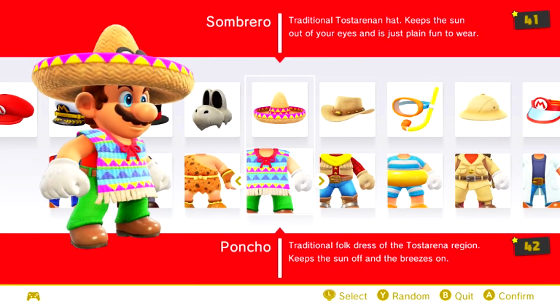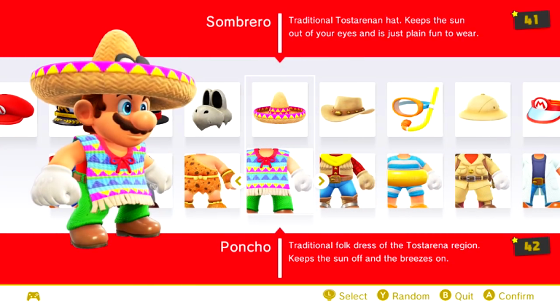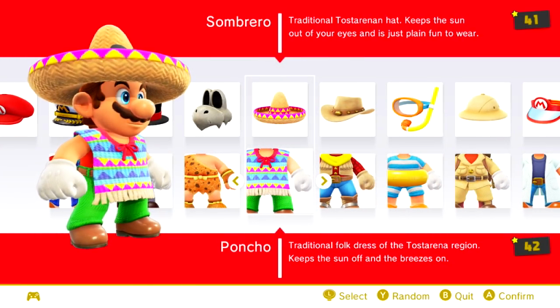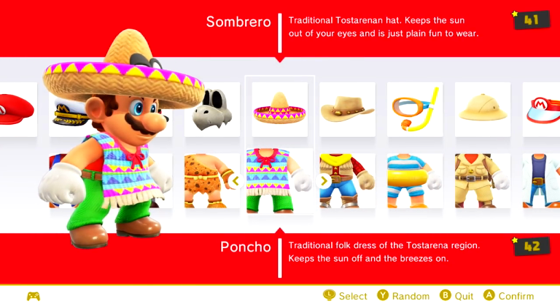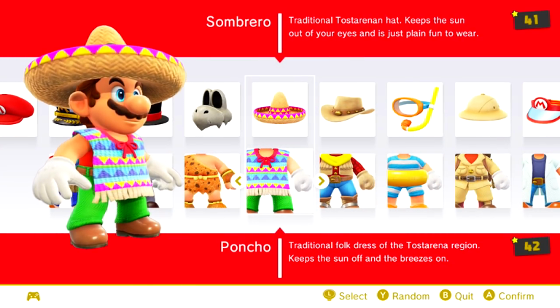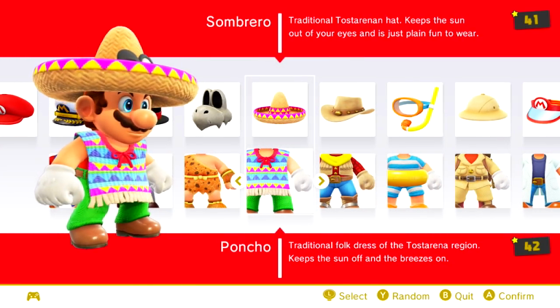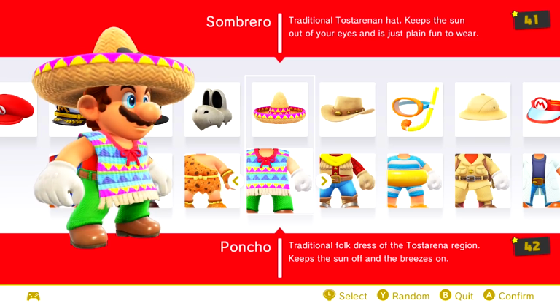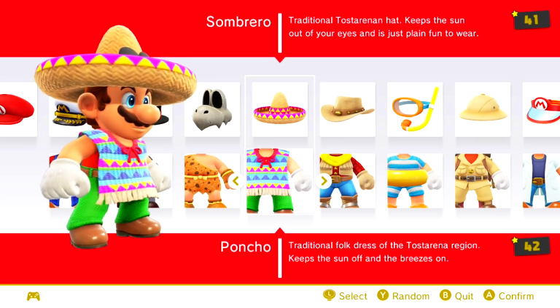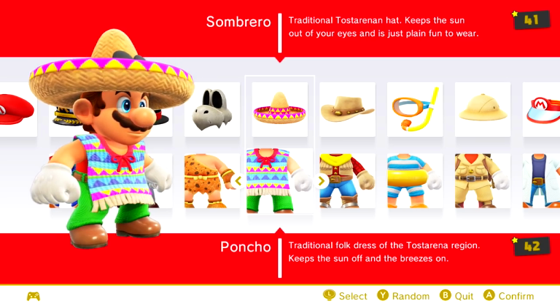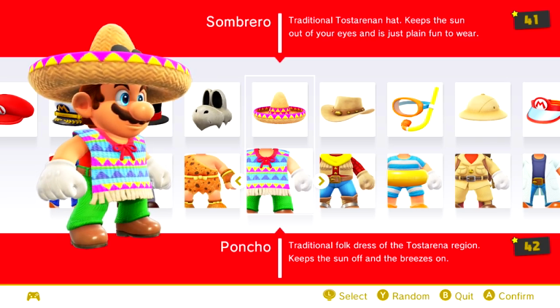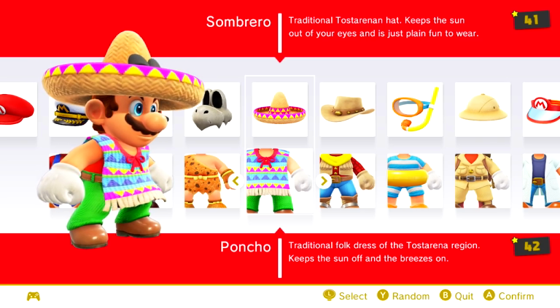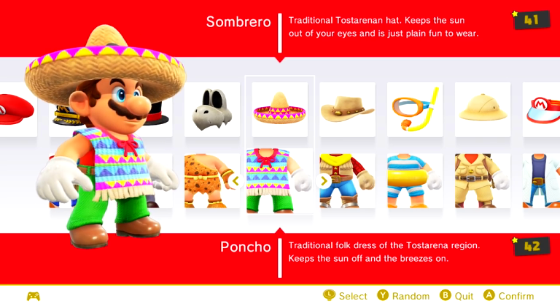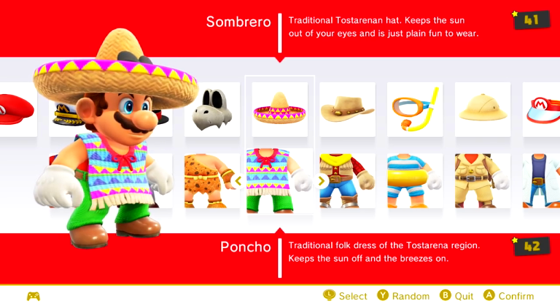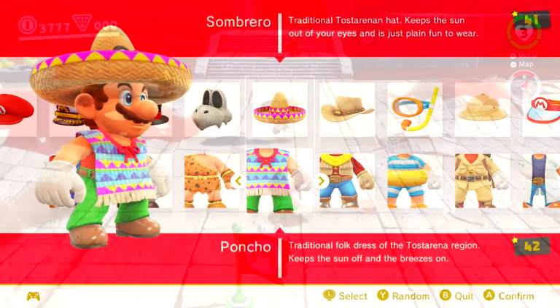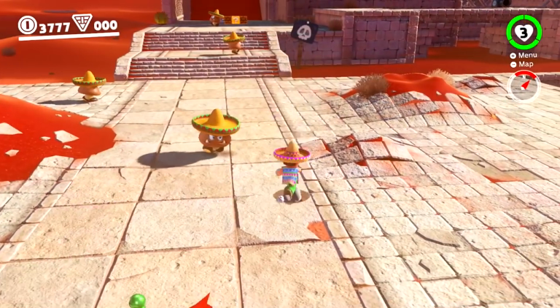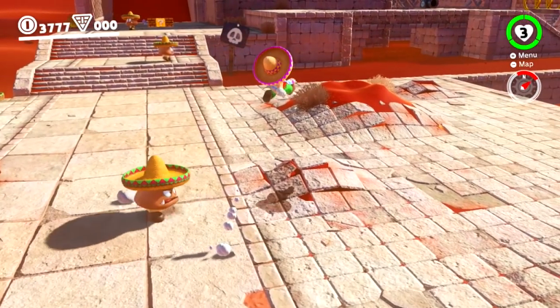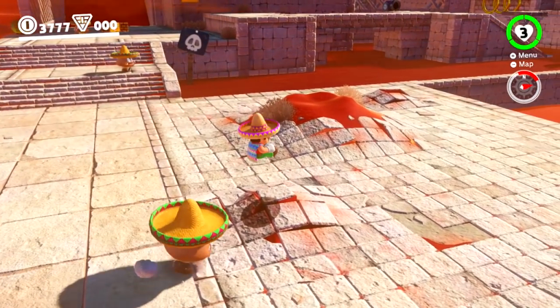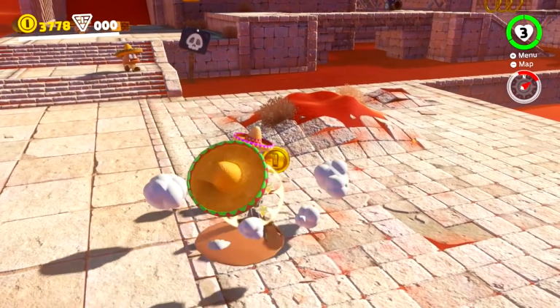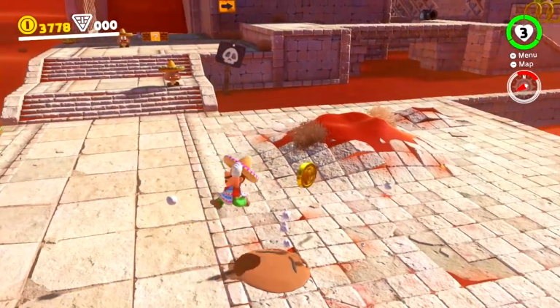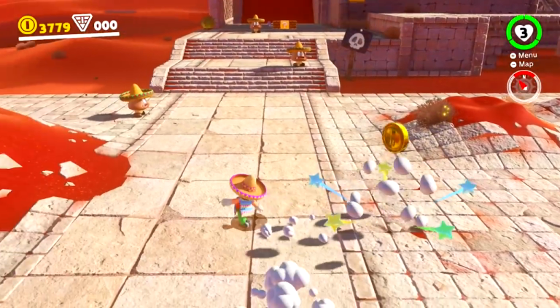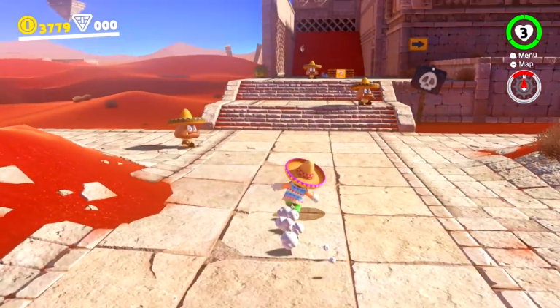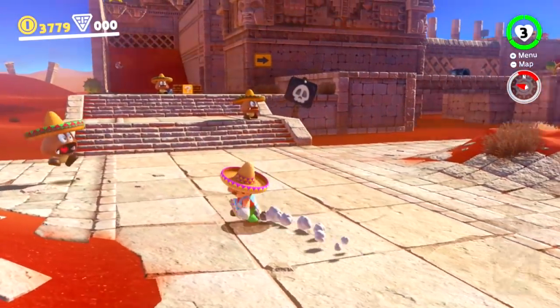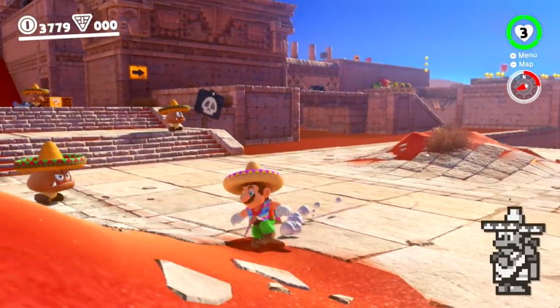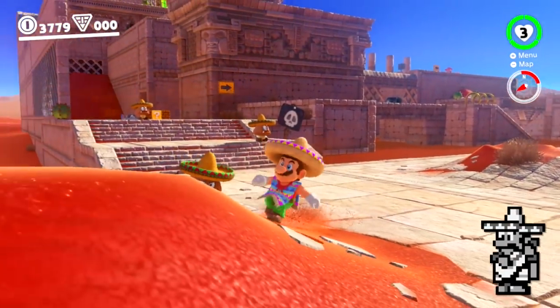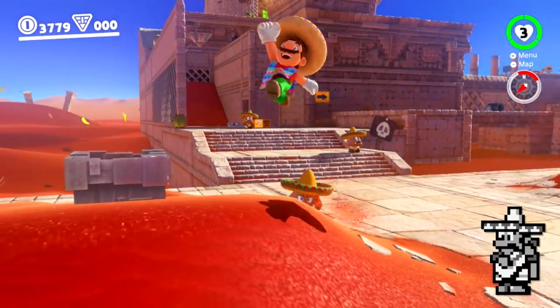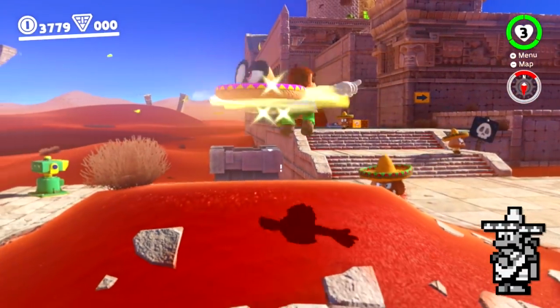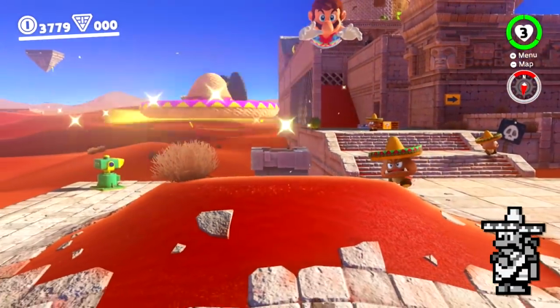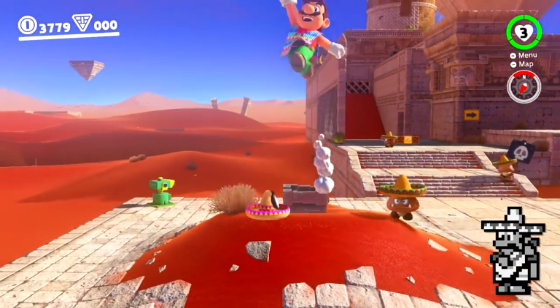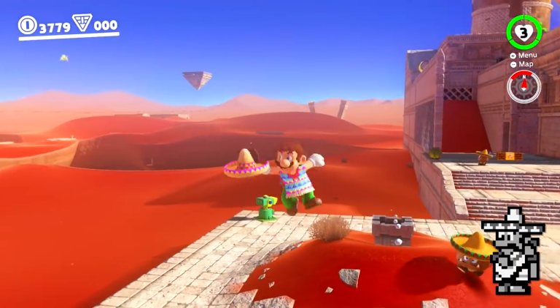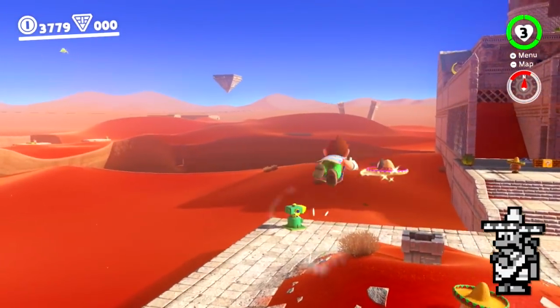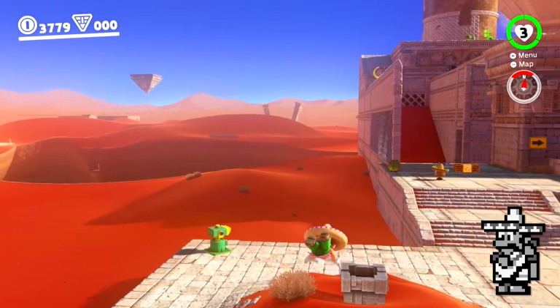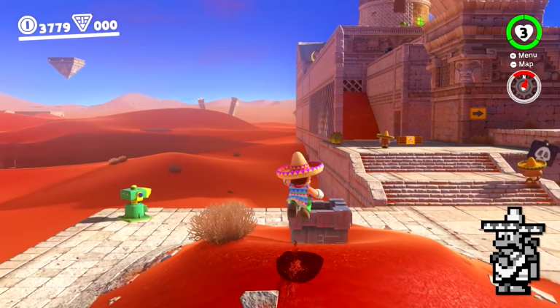The sombrero and poncho reference Kix, an arcade game originally released in the early 1980s. A version for the Game Boy was developed by Nintendo, which featured a cameo of Mario dressed up in a similar outfit and playing a guitar.